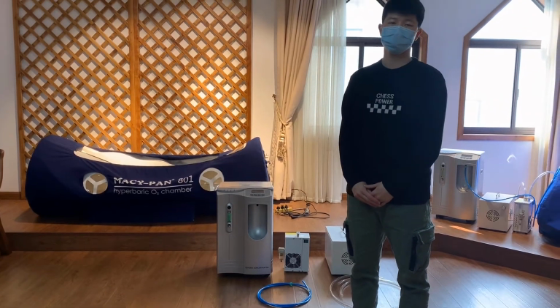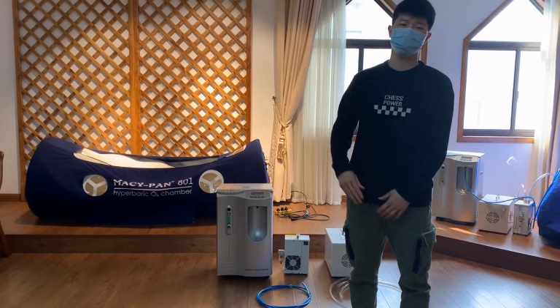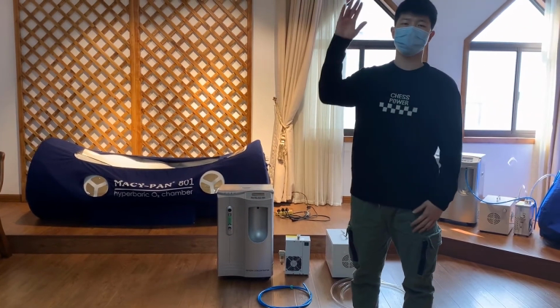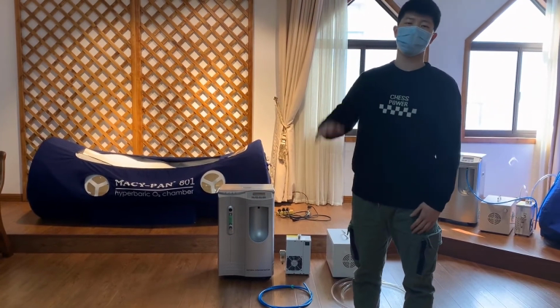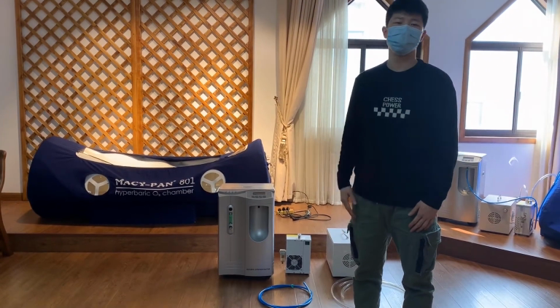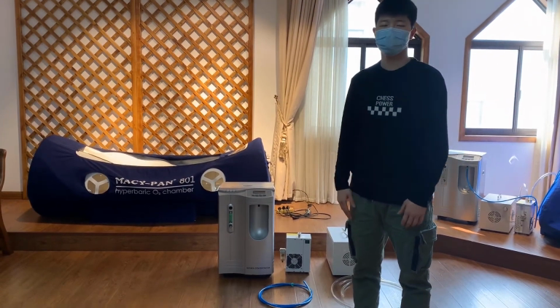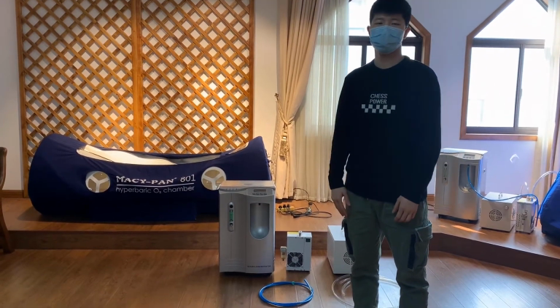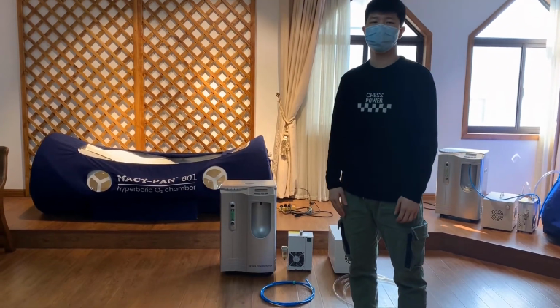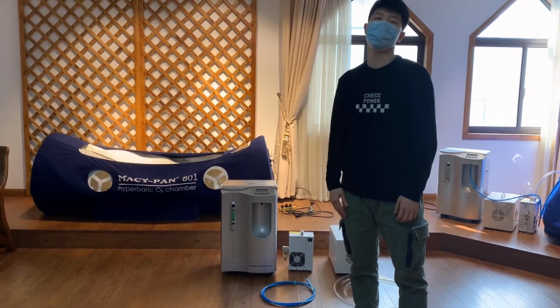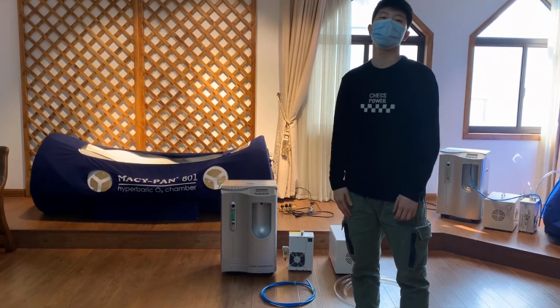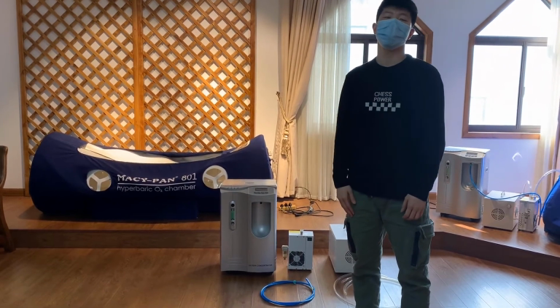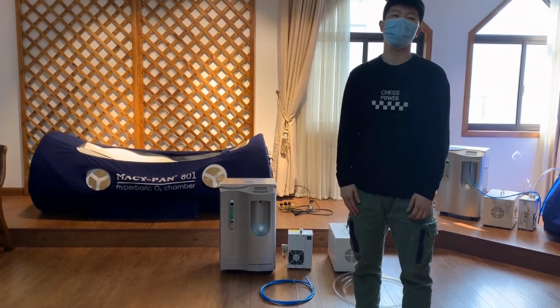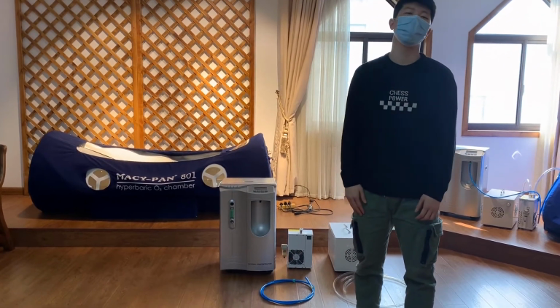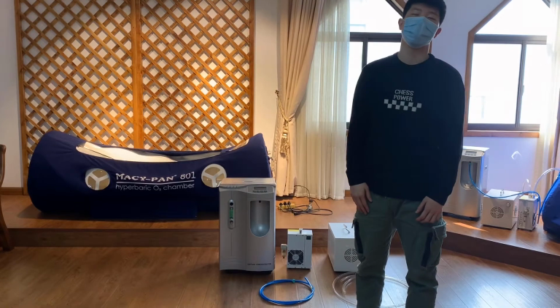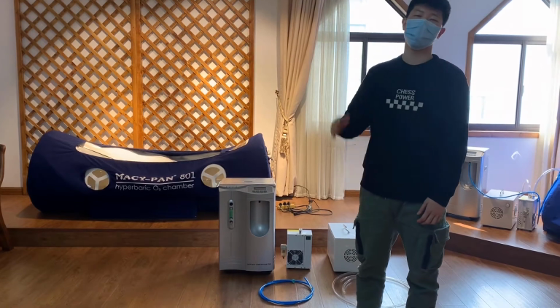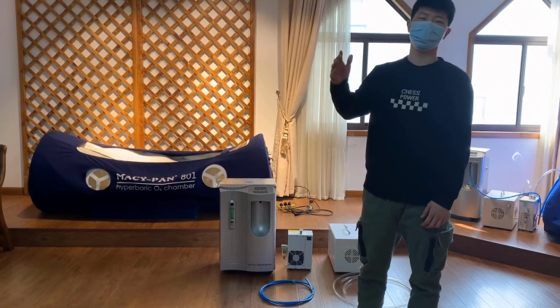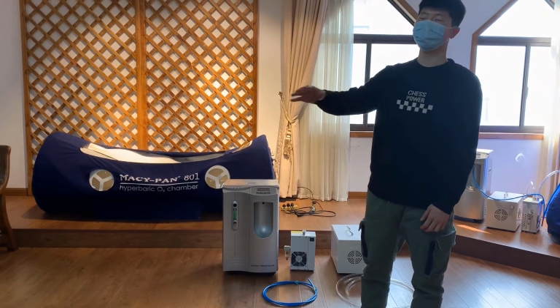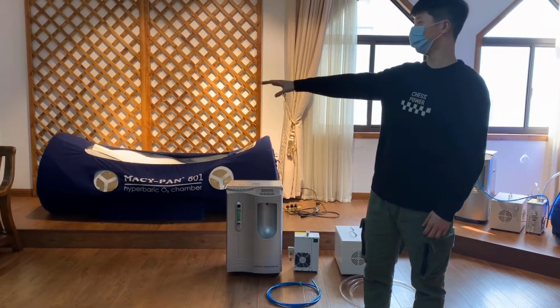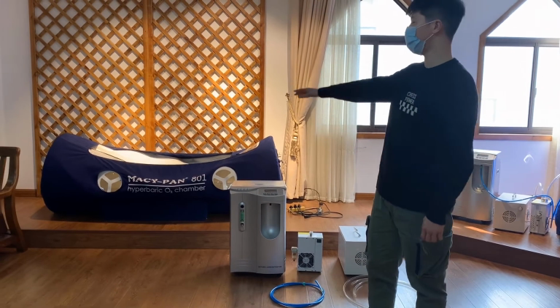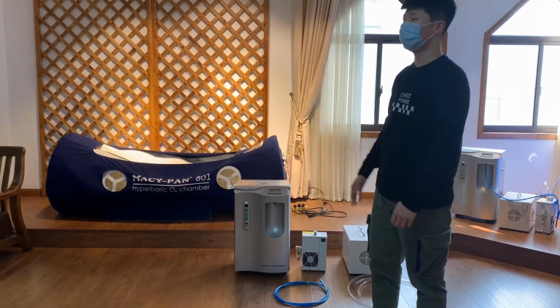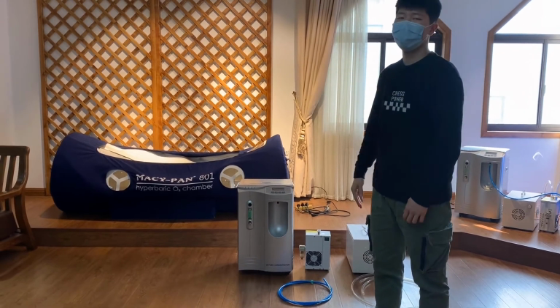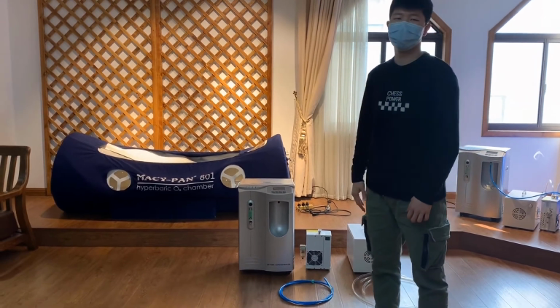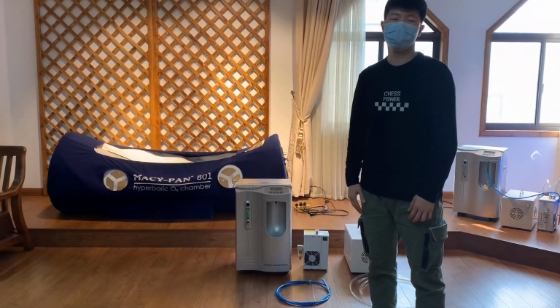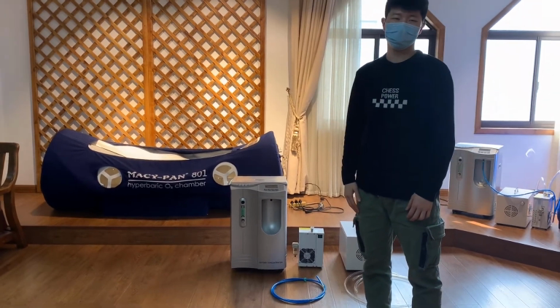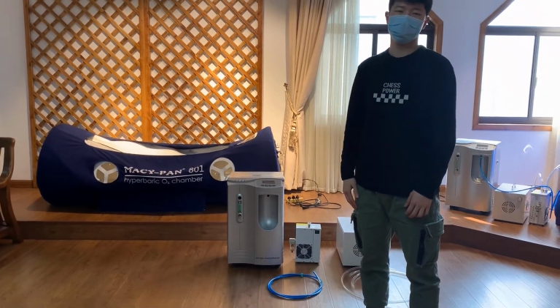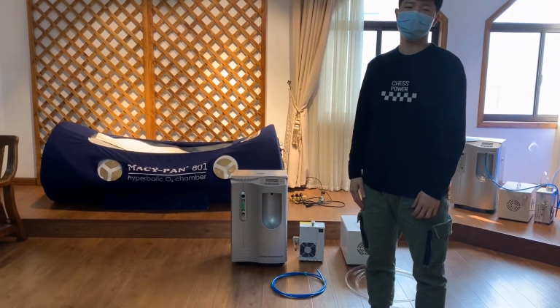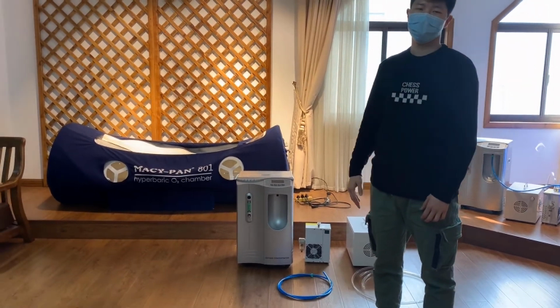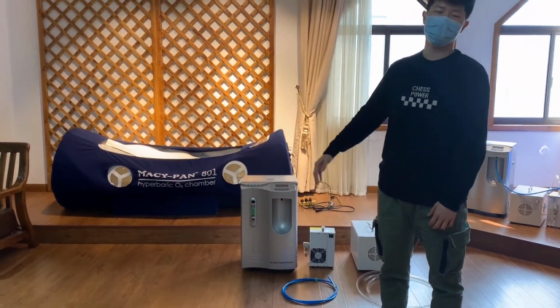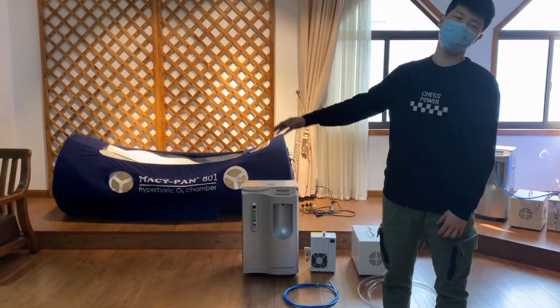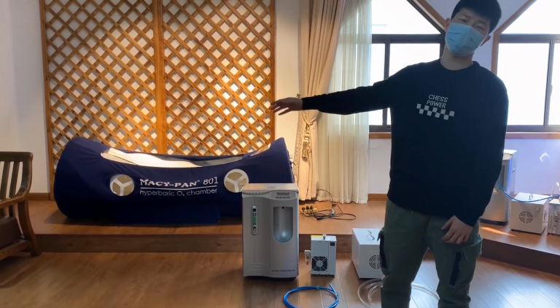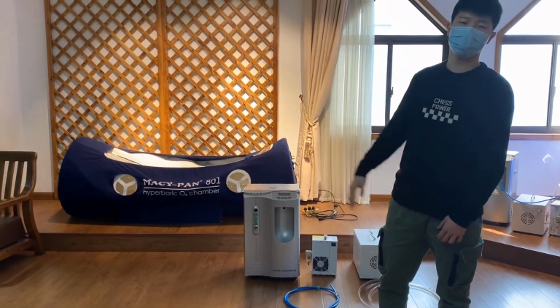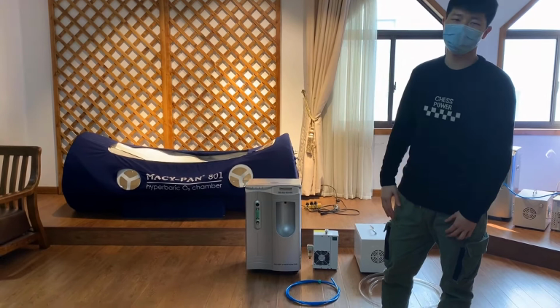Hi guys, I'm Redo. Here, I would like to introduce our LineTel Hyperbaric Chamber A01.